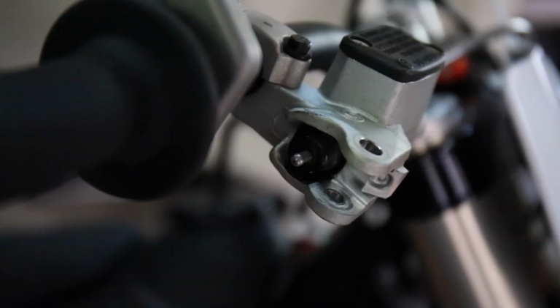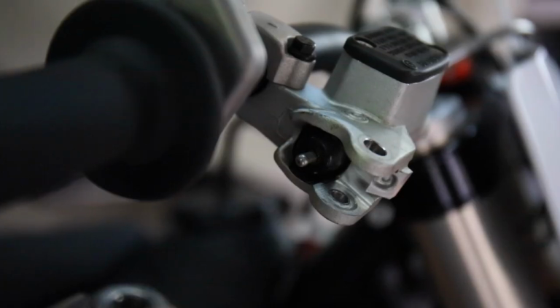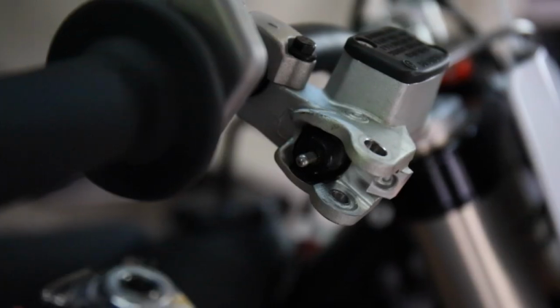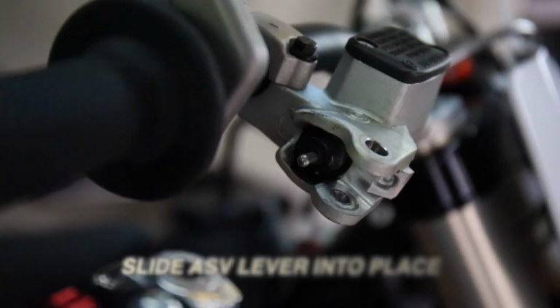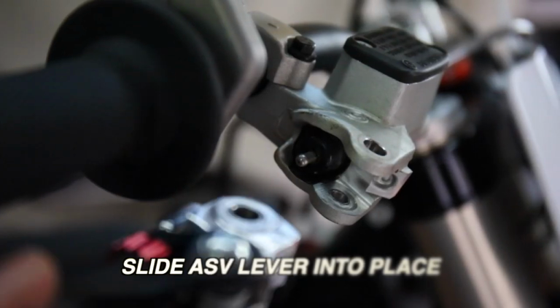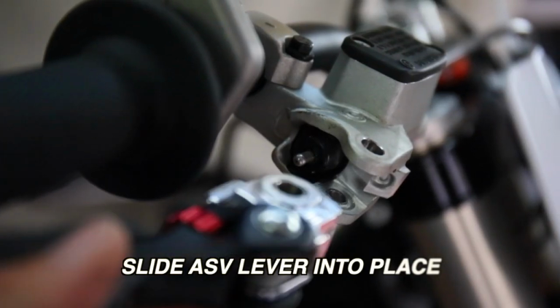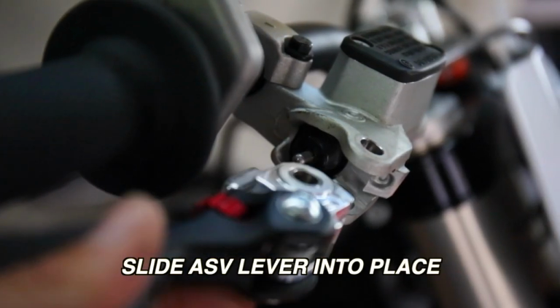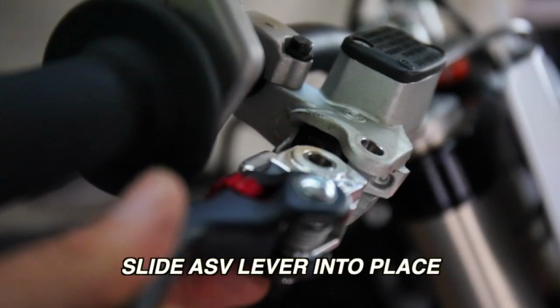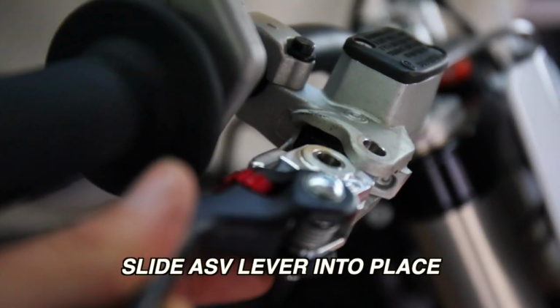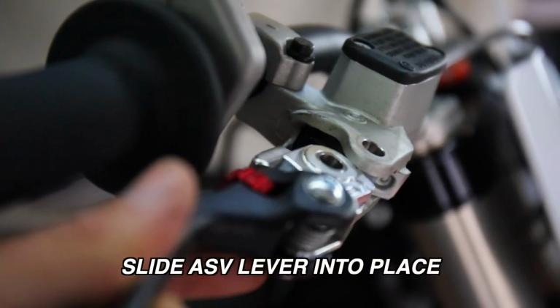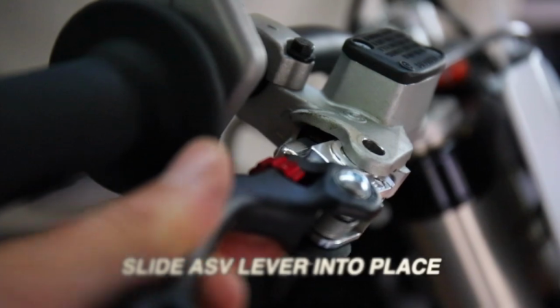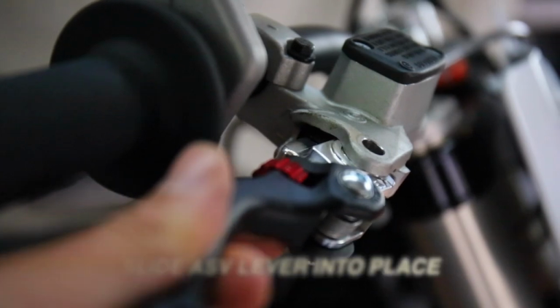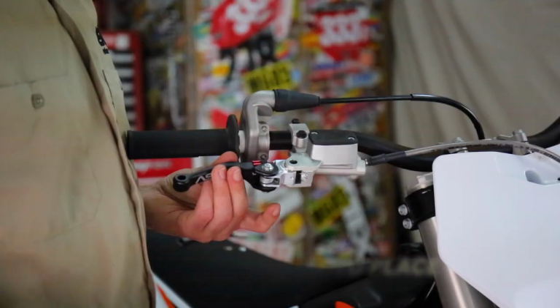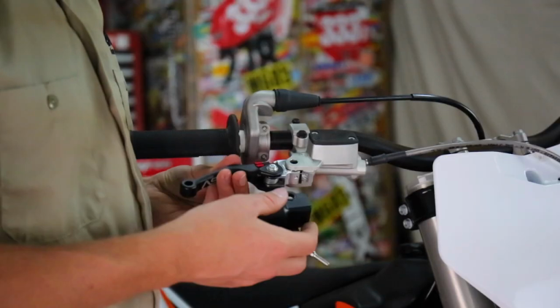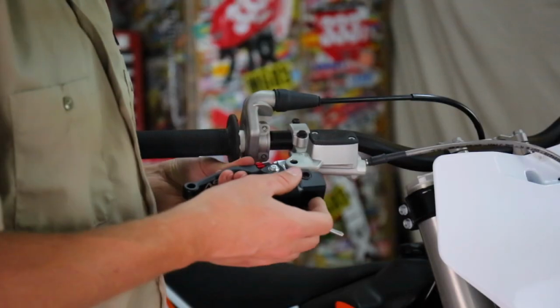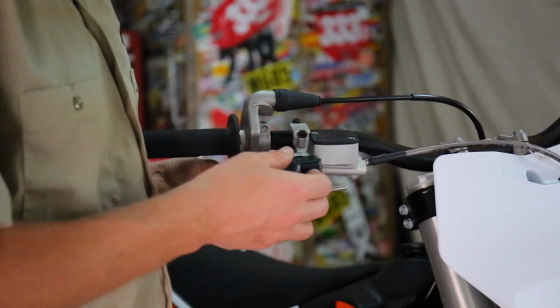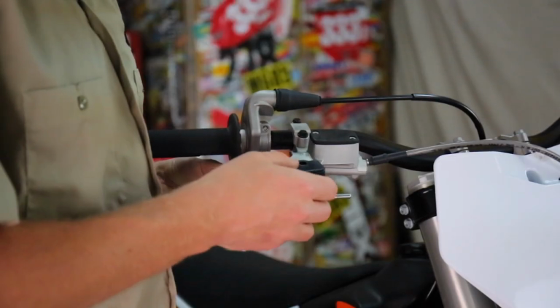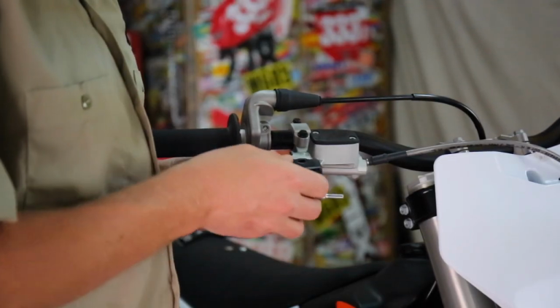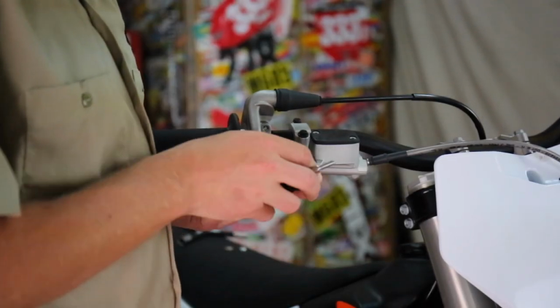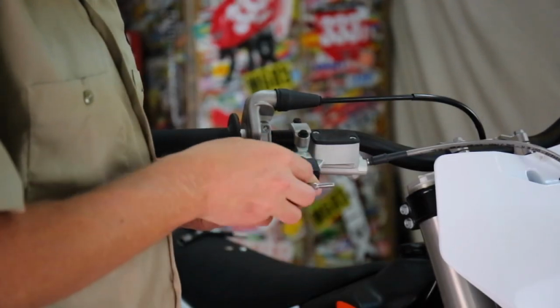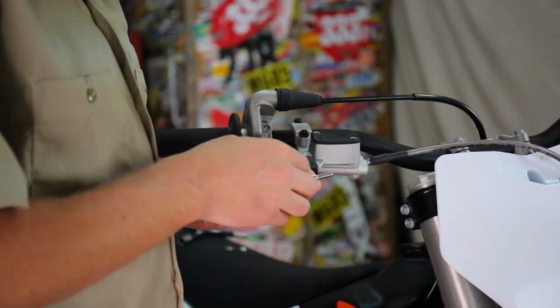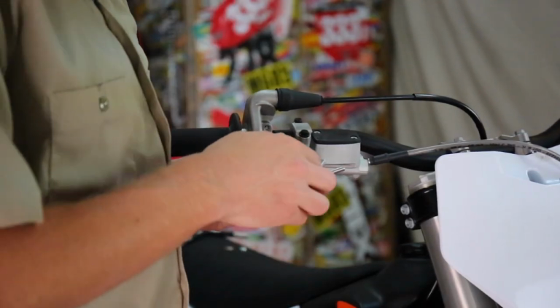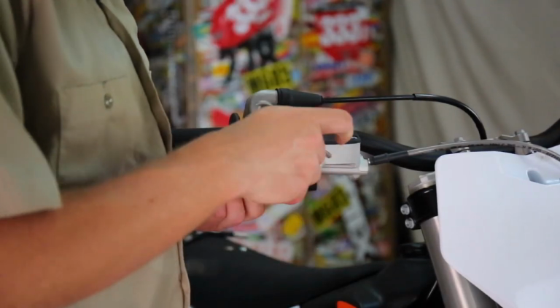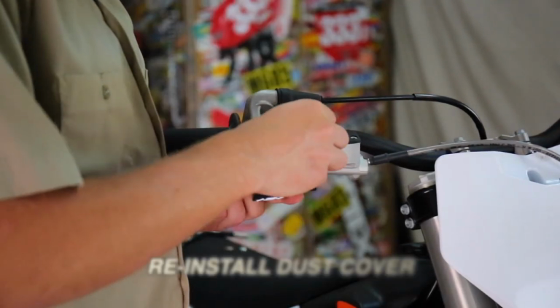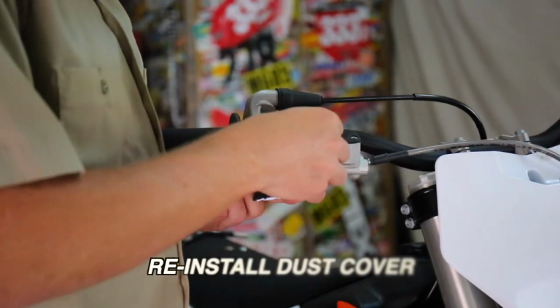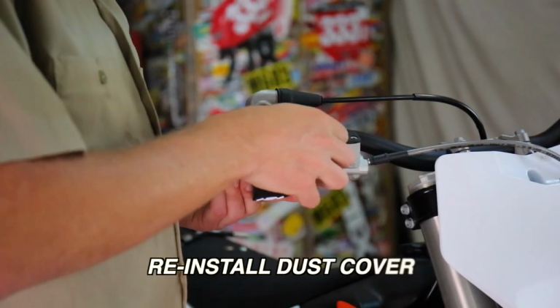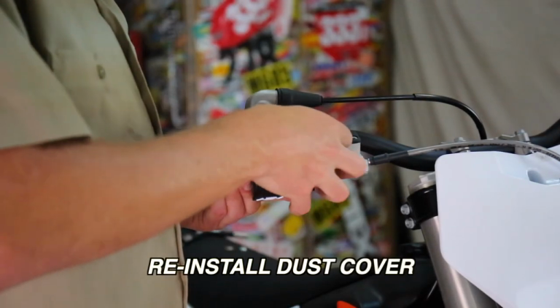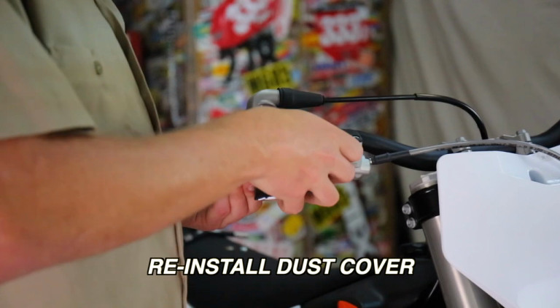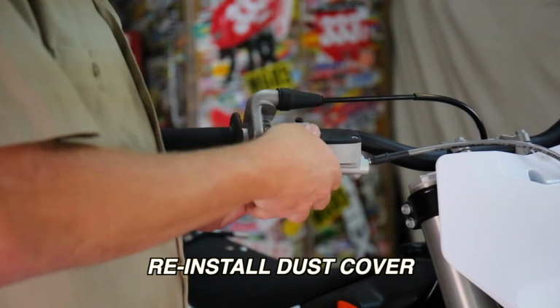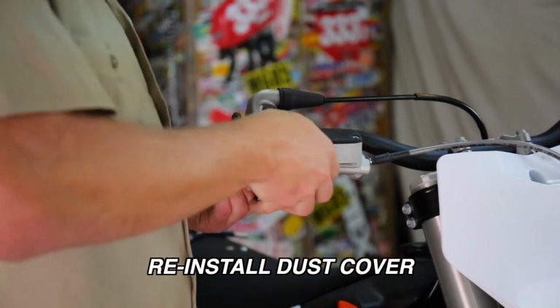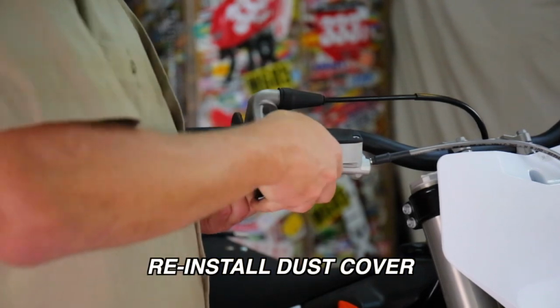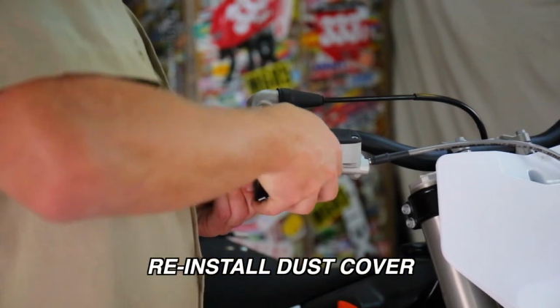You'll slide the ASV lever into the push rod. With the ASV lever in place, take the dust cover and line up the holes and drop the bolt through.